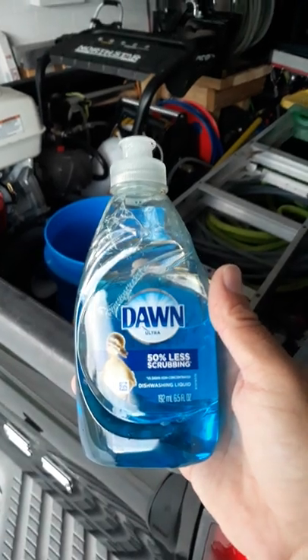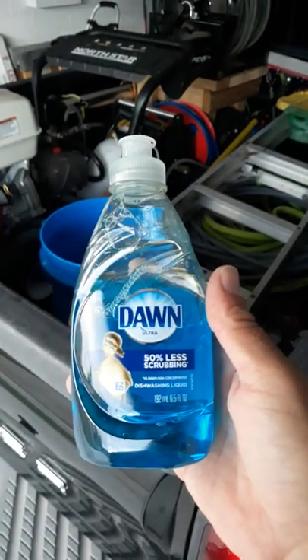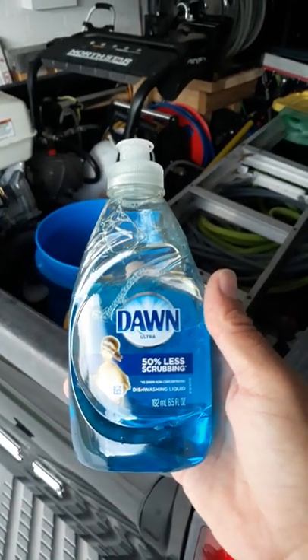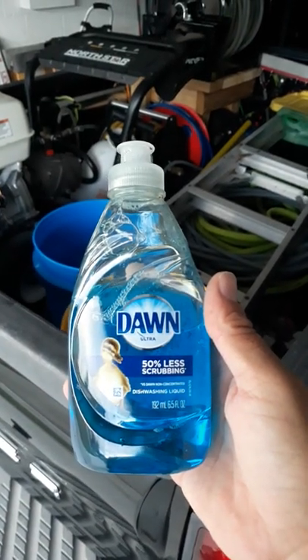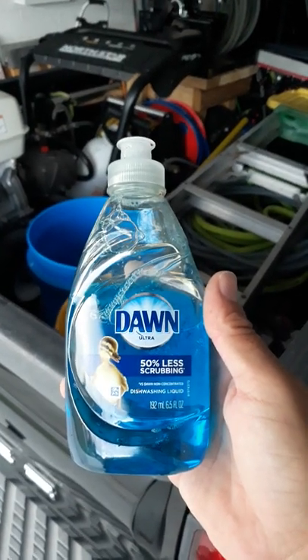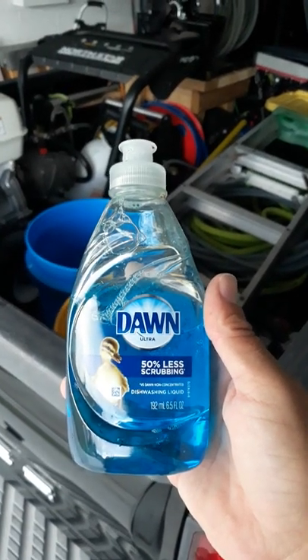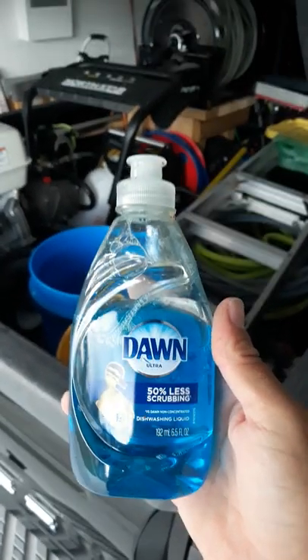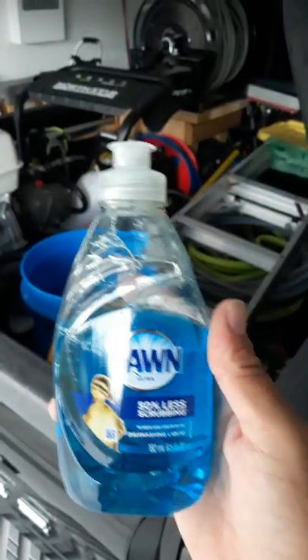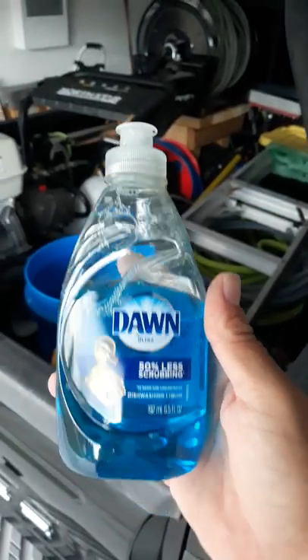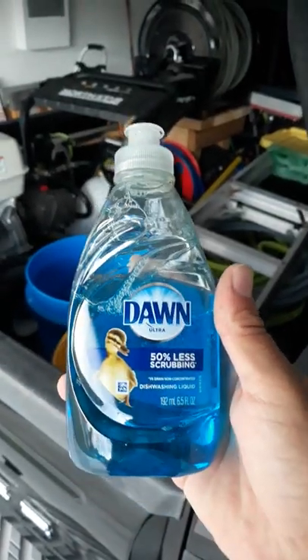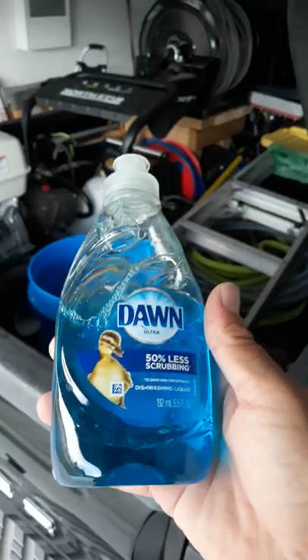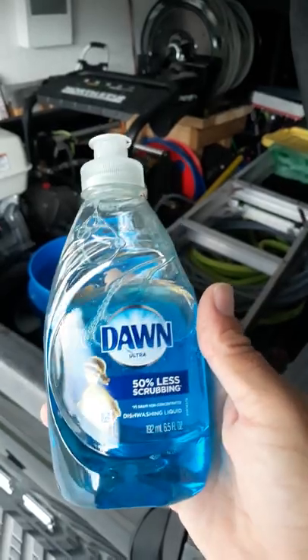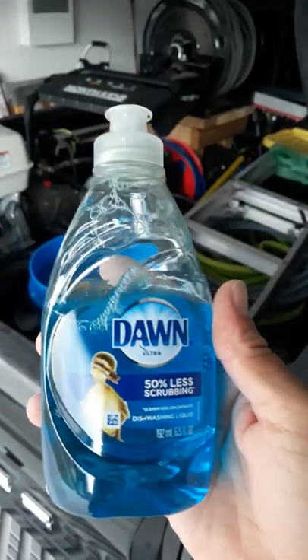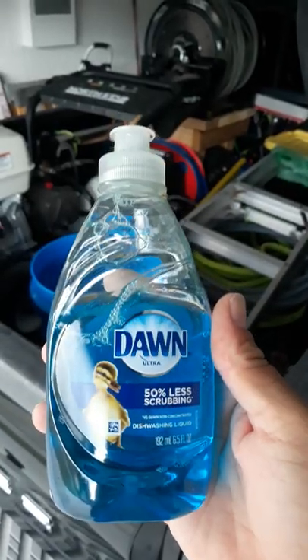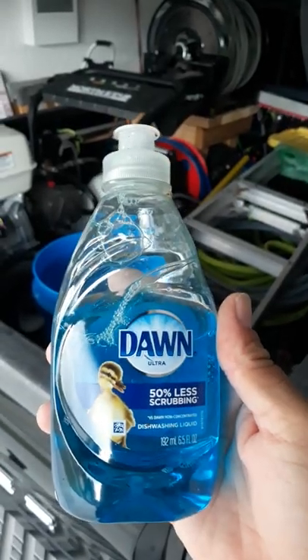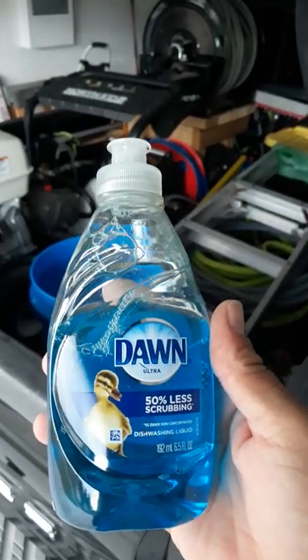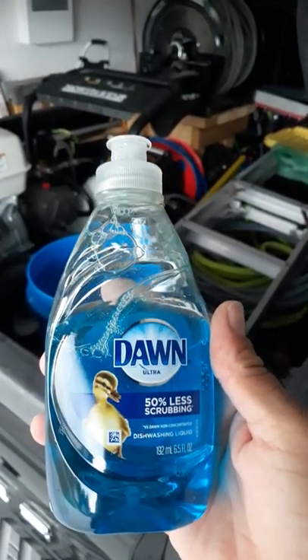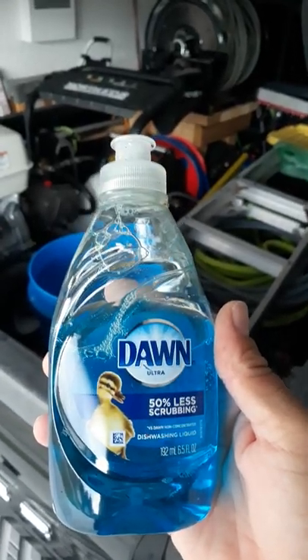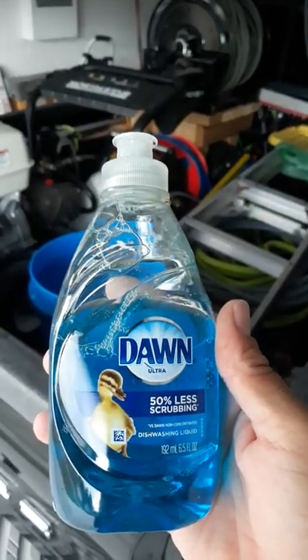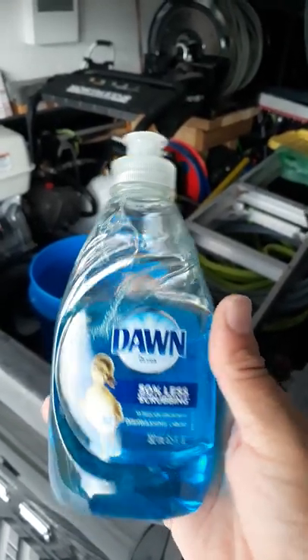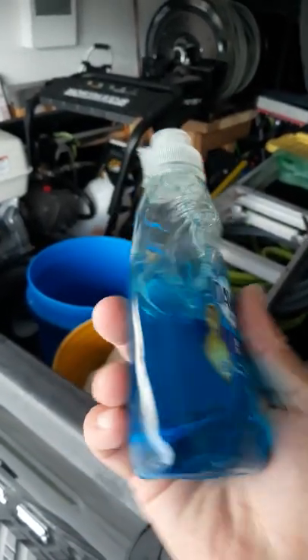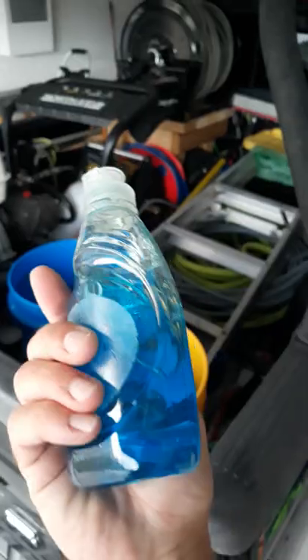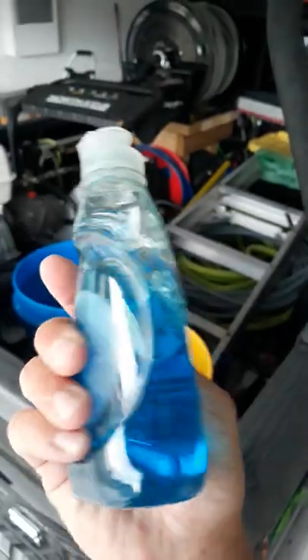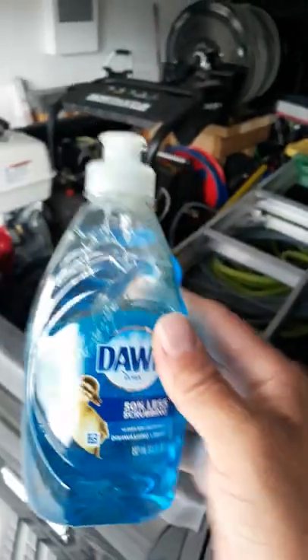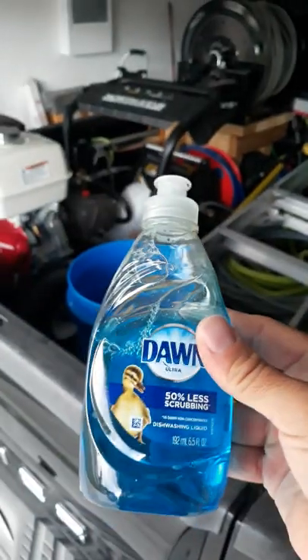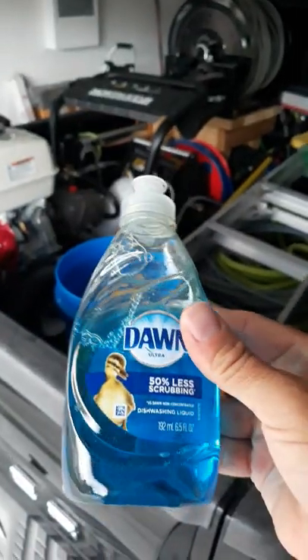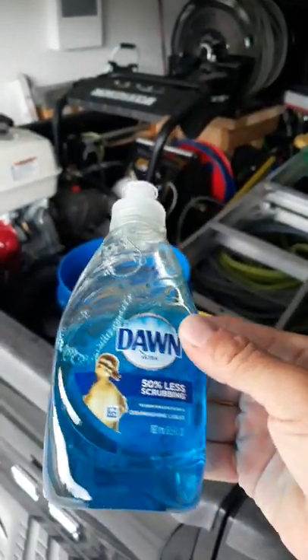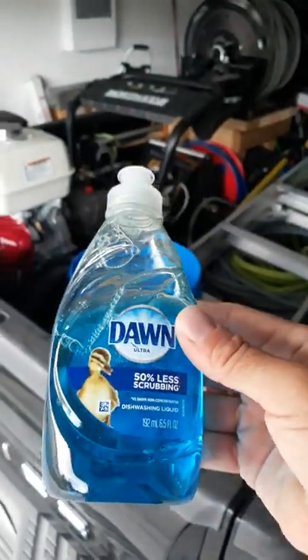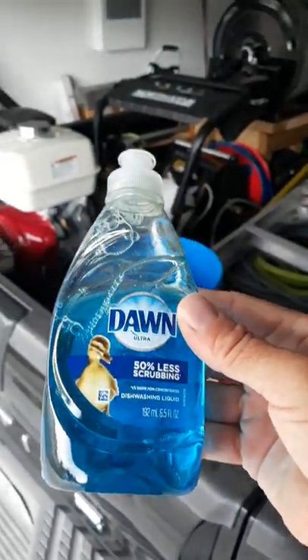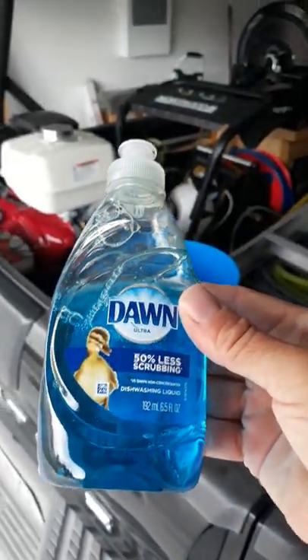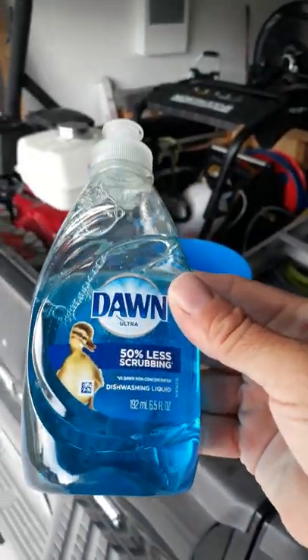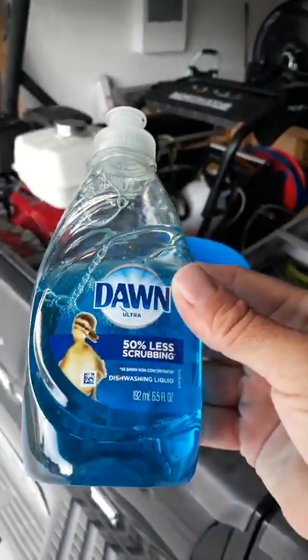The big question that everybody always asks is: what is your secret solution? This is it — I use Dawn 3x, which is blue in color. I've used the 3x version of Dawn for 17 years.